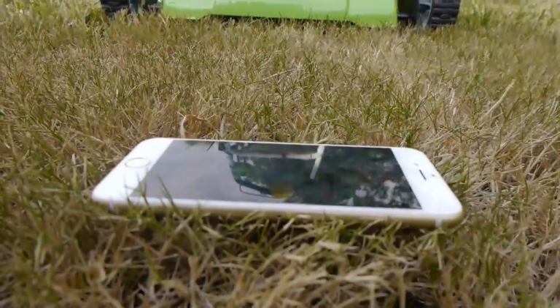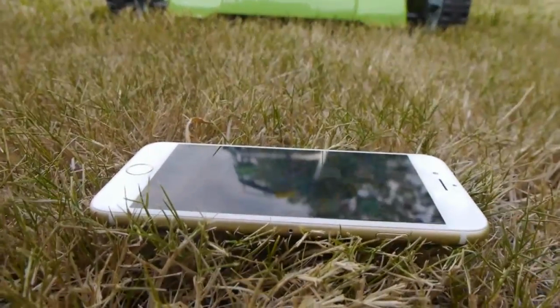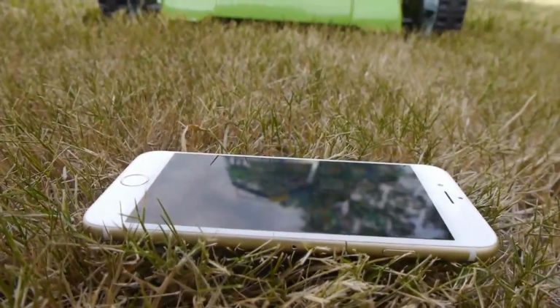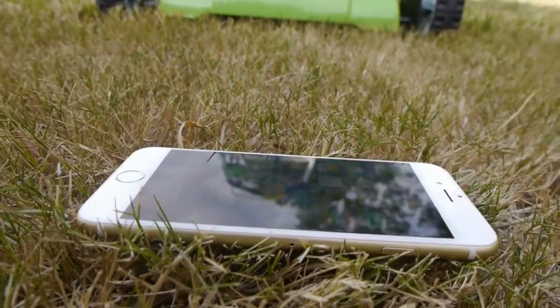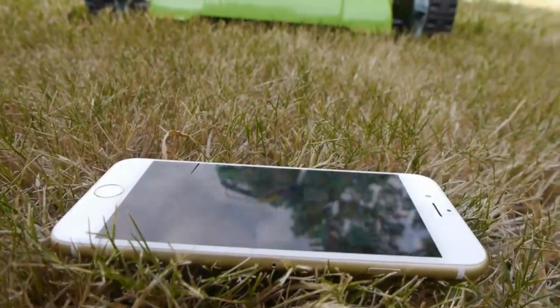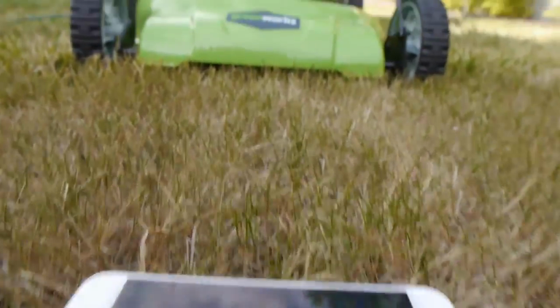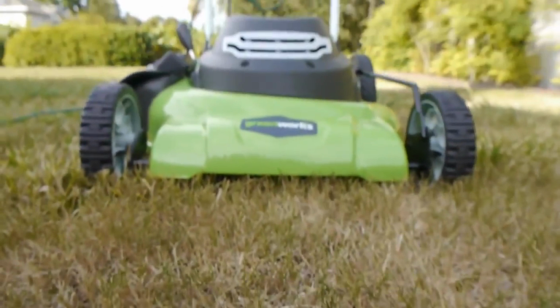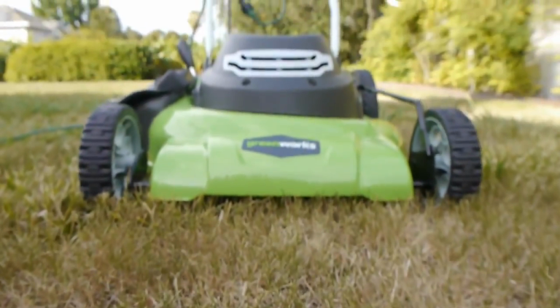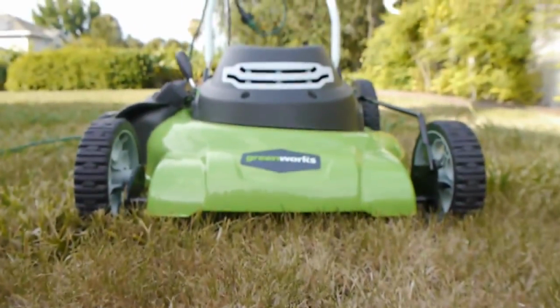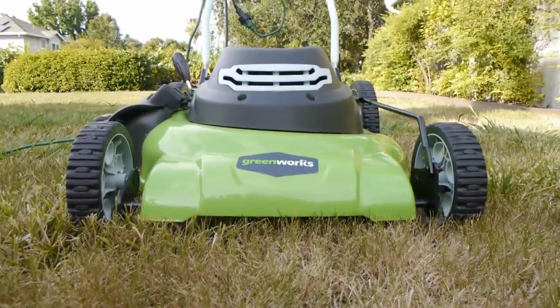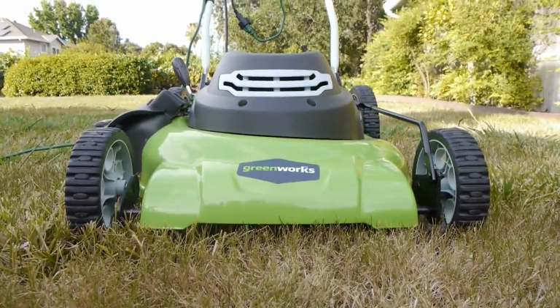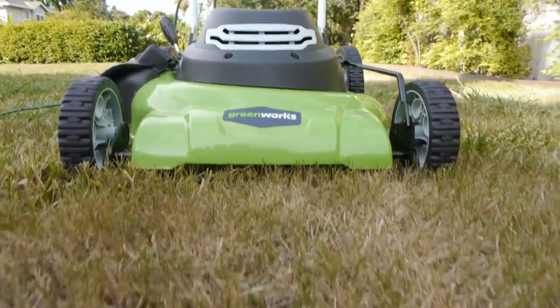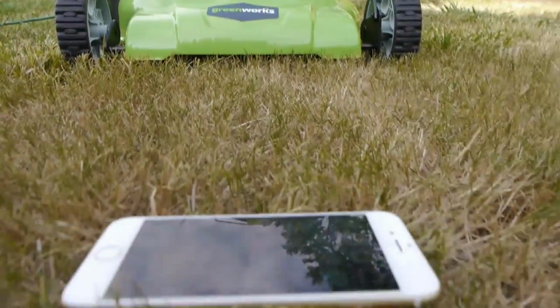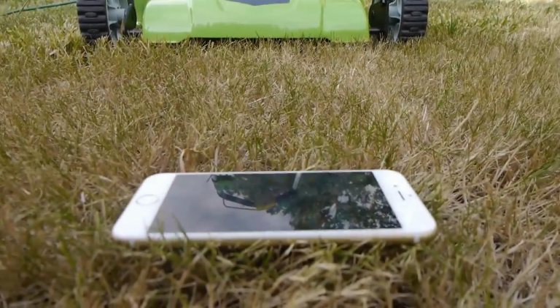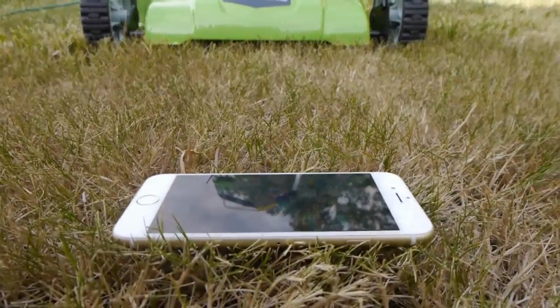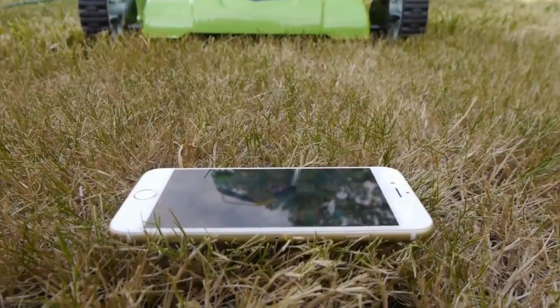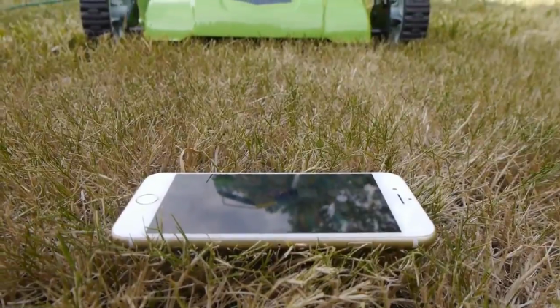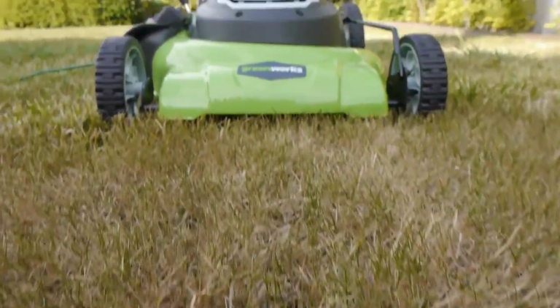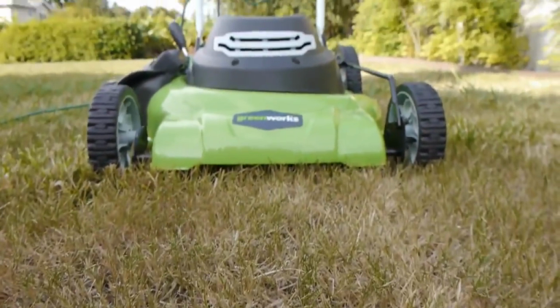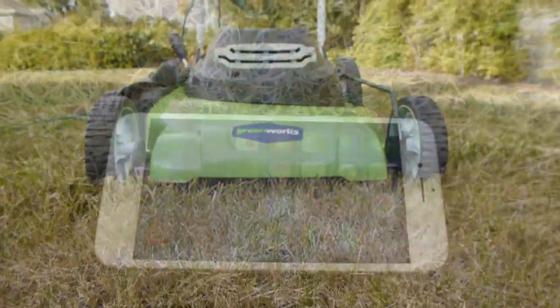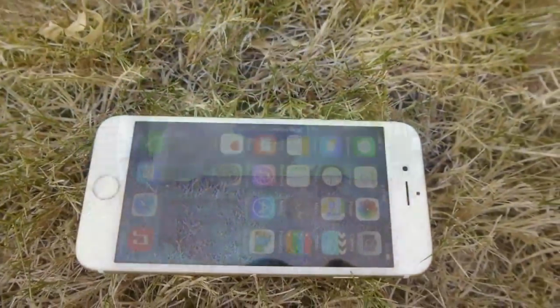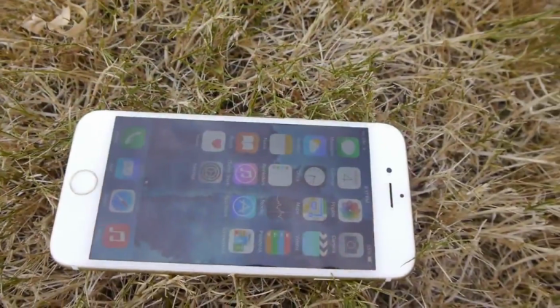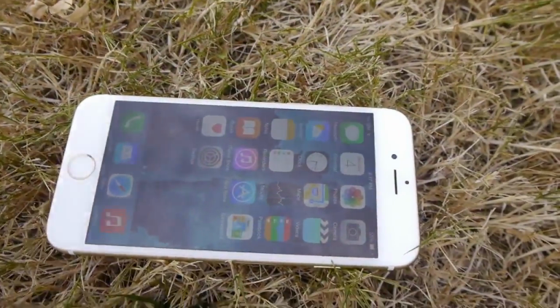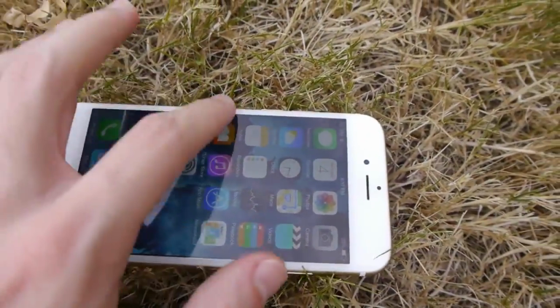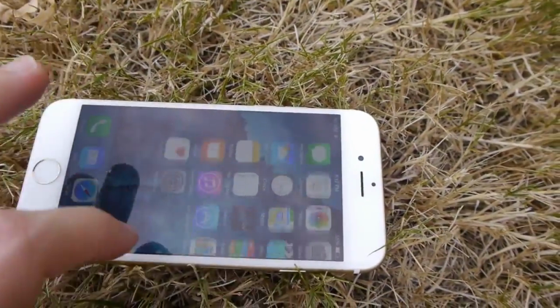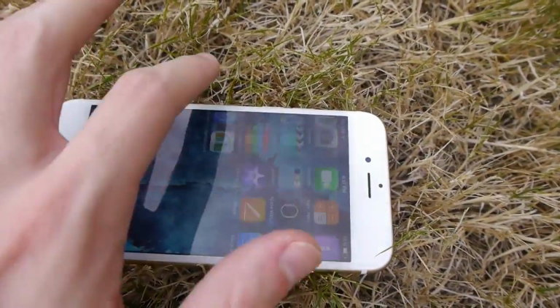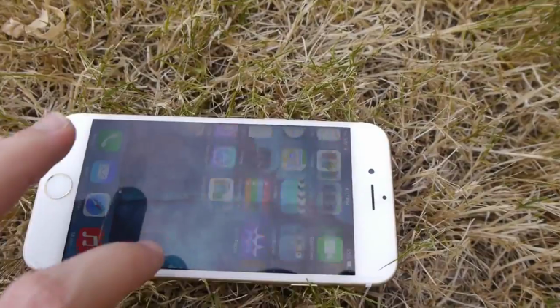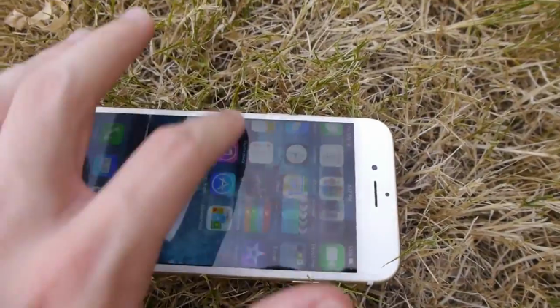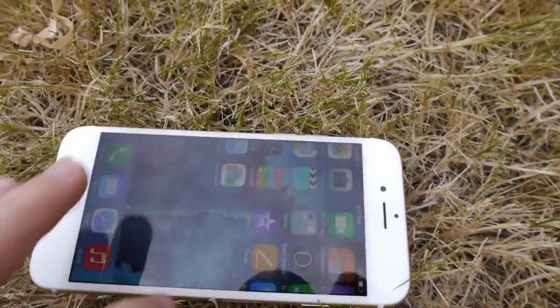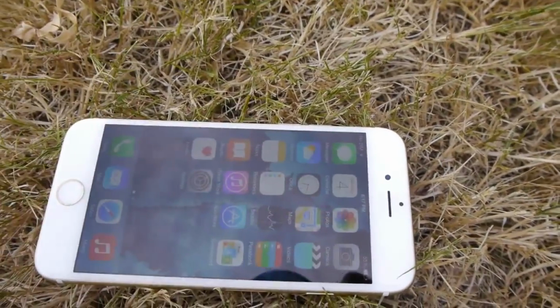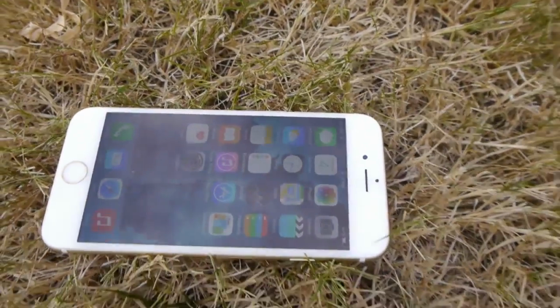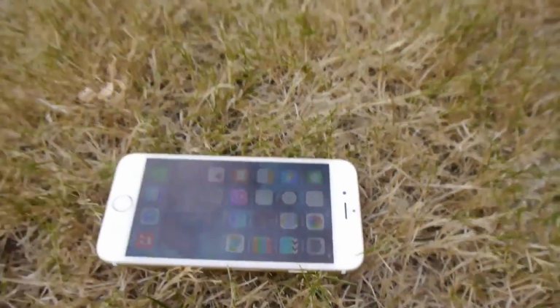Is it going to go into little pieces? Is the motor going to get jammed and broken? So without any further ado guys, let's go ahead and do this. iPhone 6 — let's go ahead and do this.